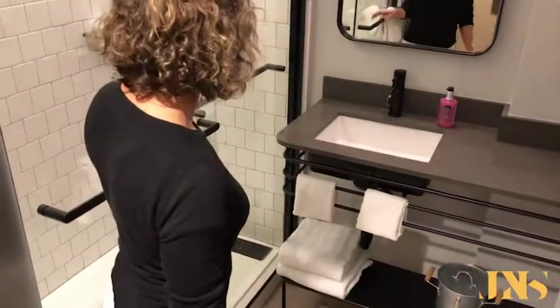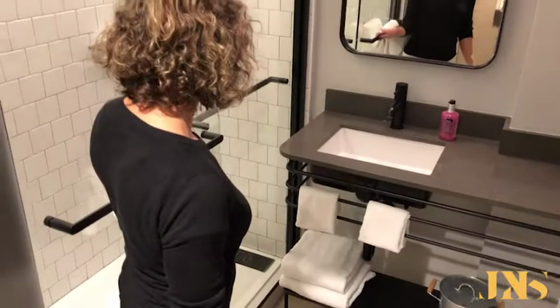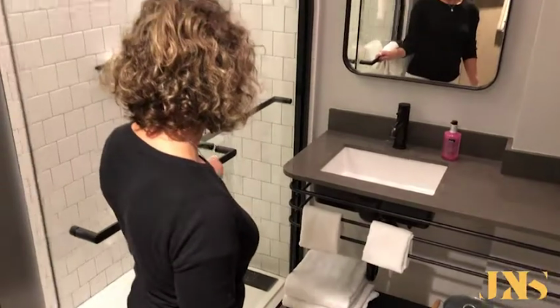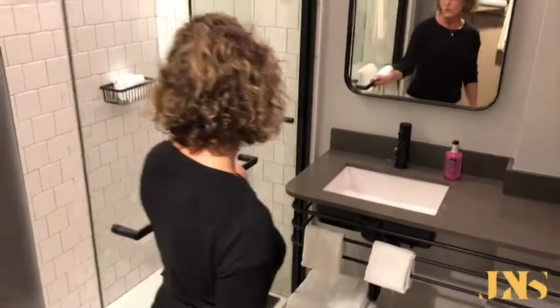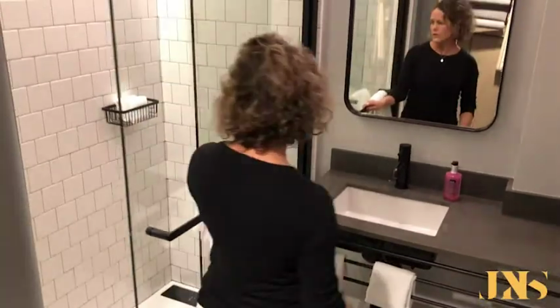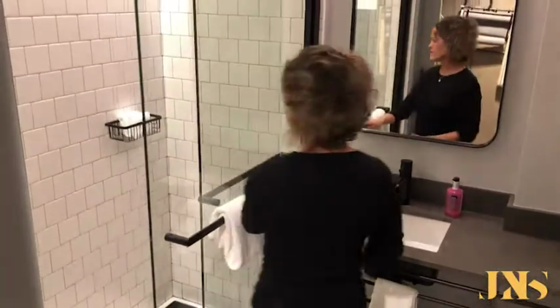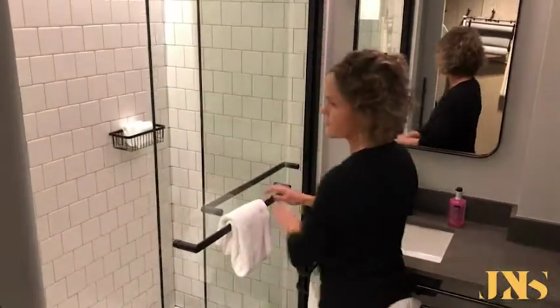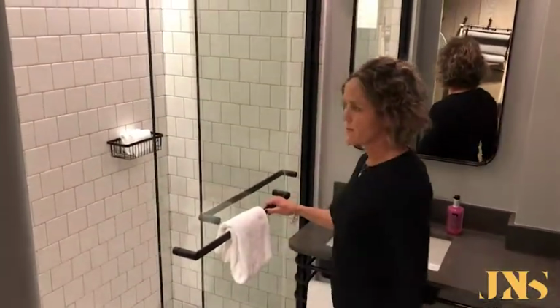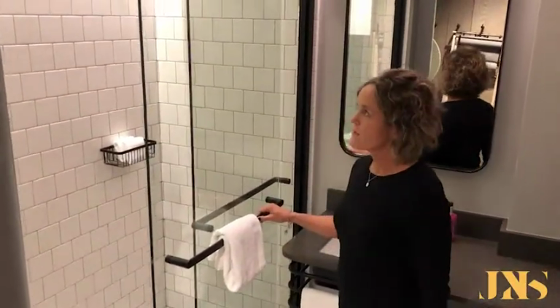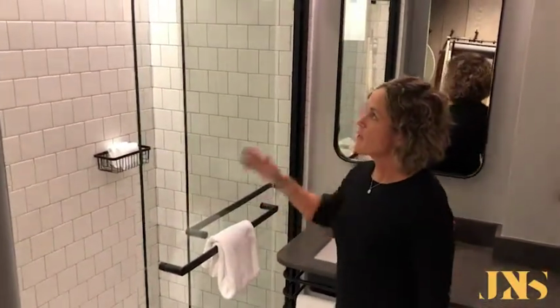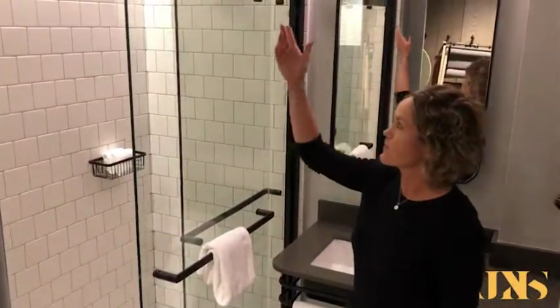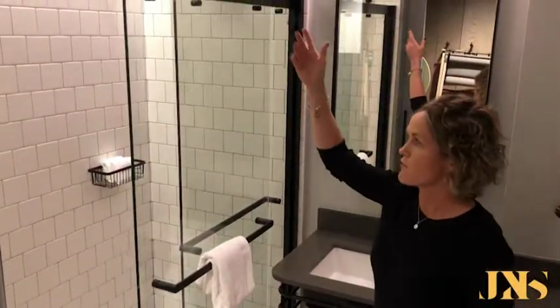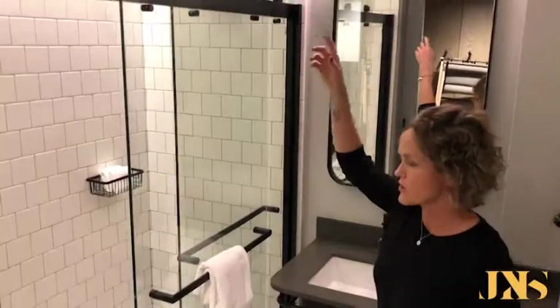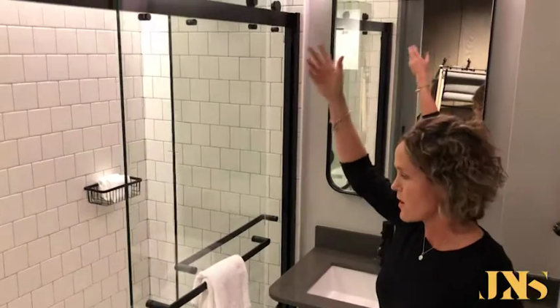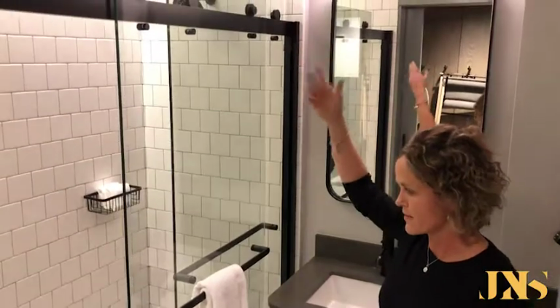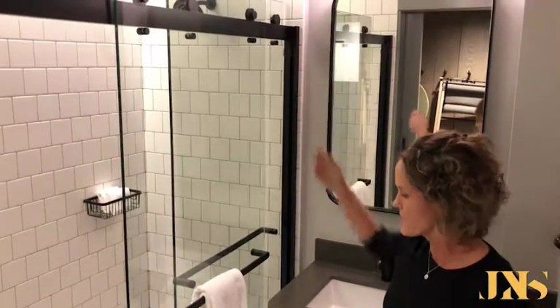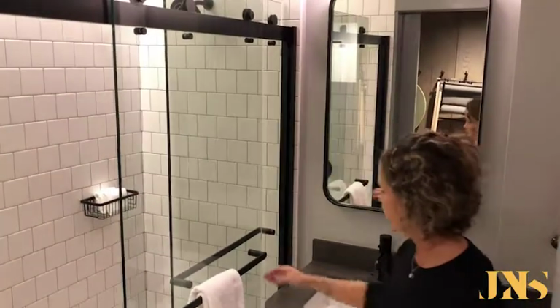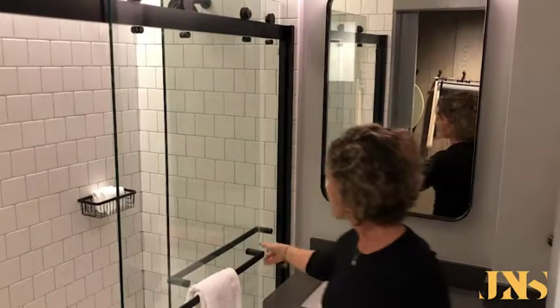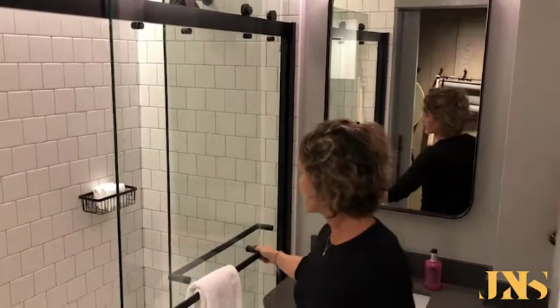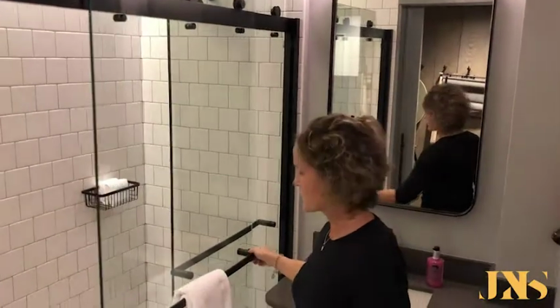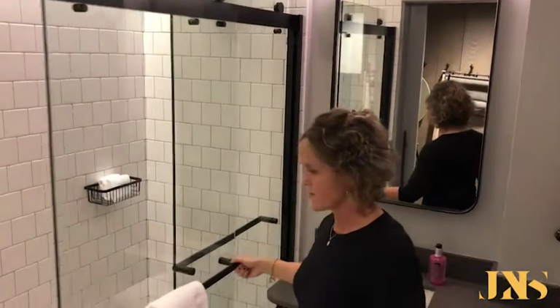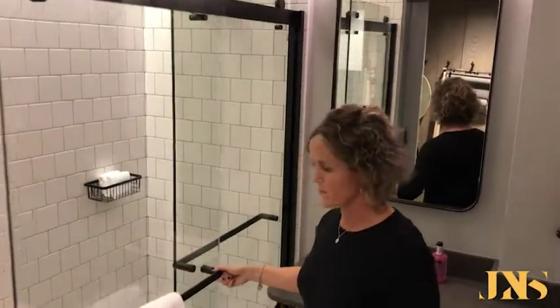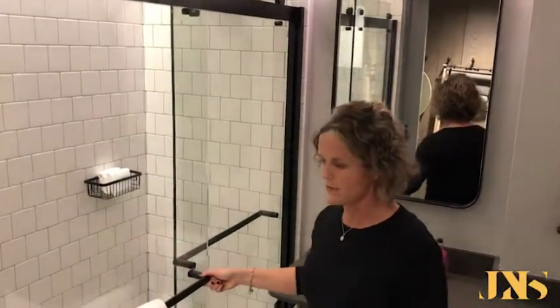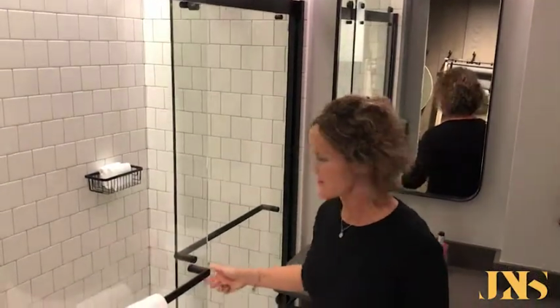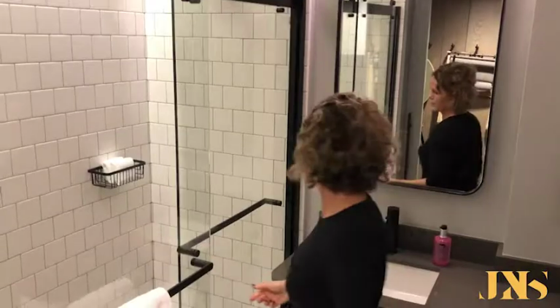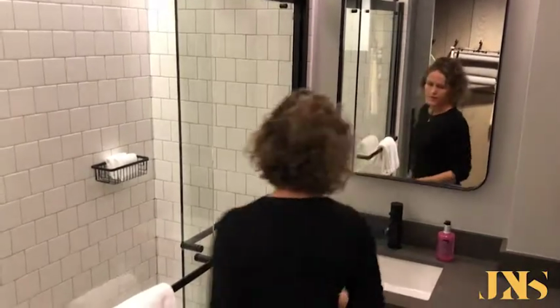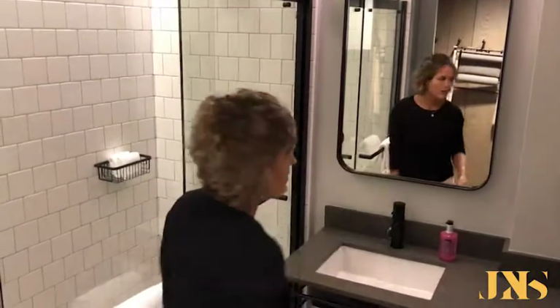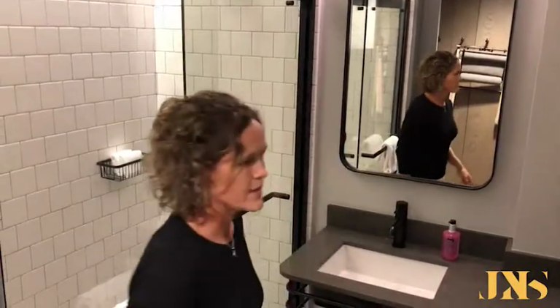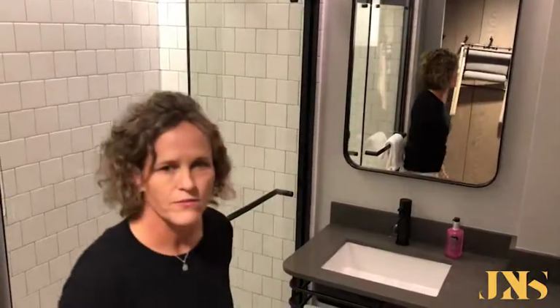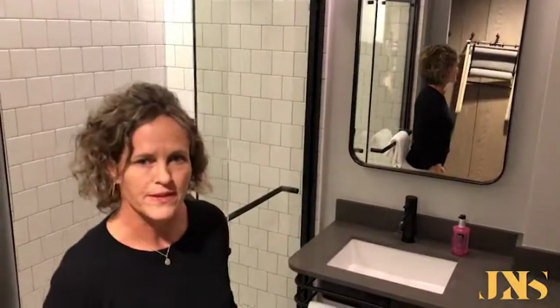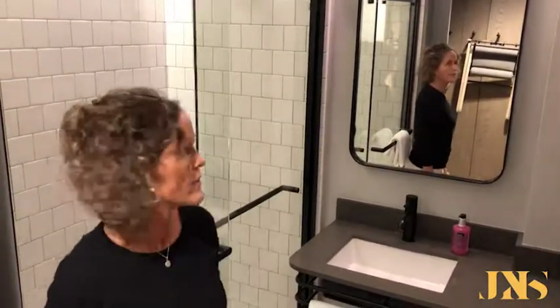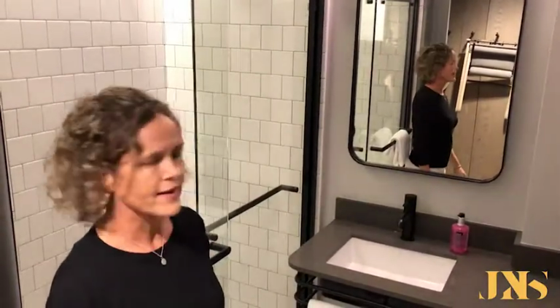The all-glass shower door makes it feel very open as well, and the way that we've washed the wall with light in the shower helps to really open up the space. It's a well-appointed bathroom, but small and compact.